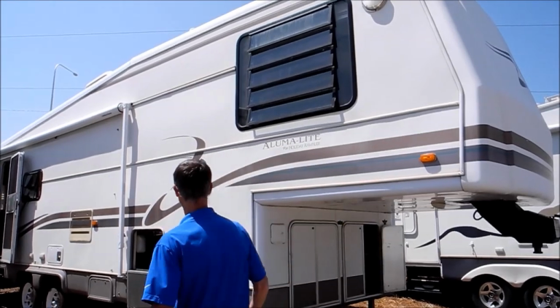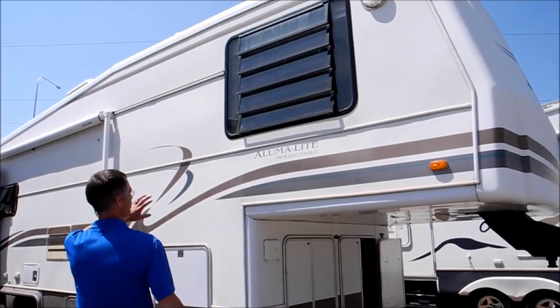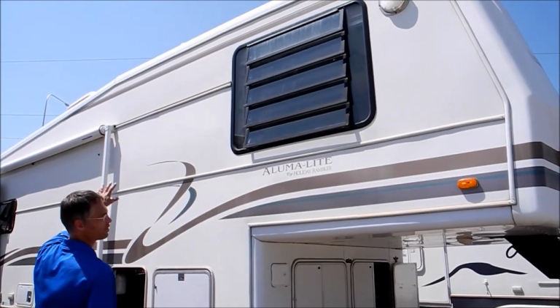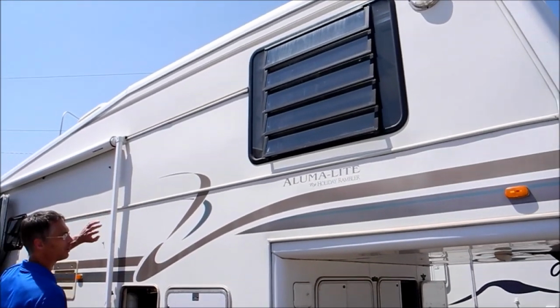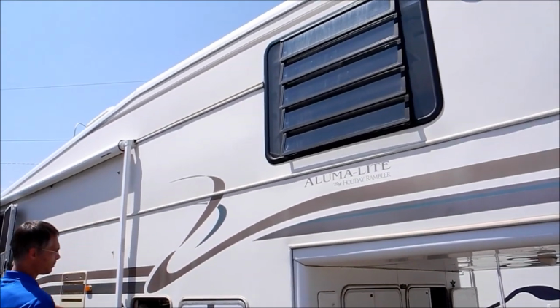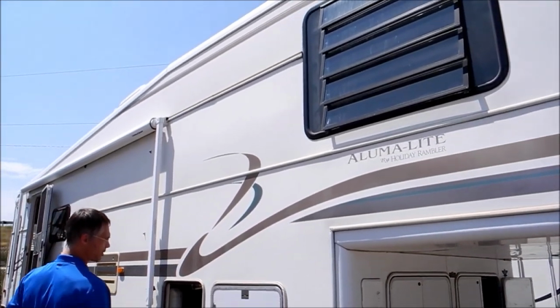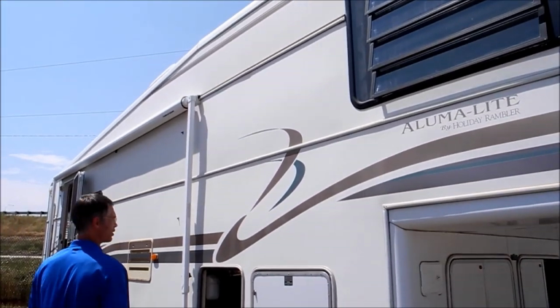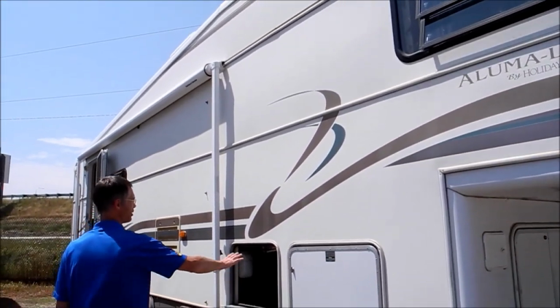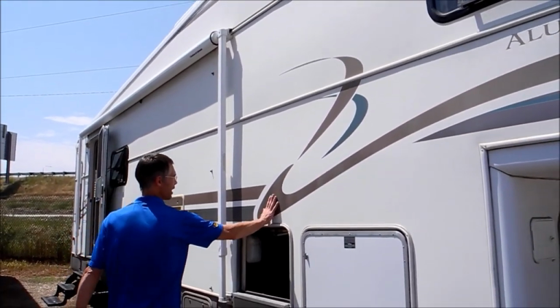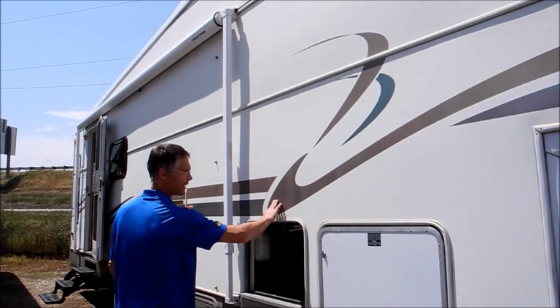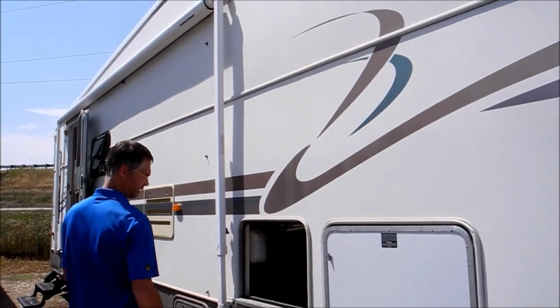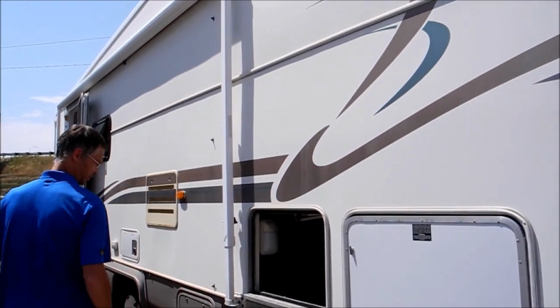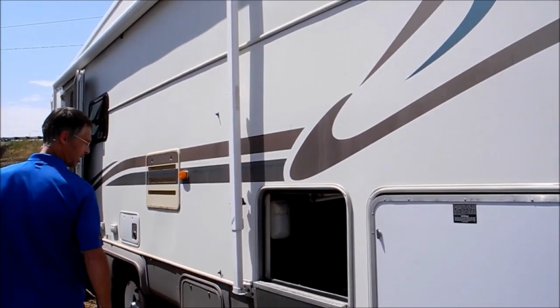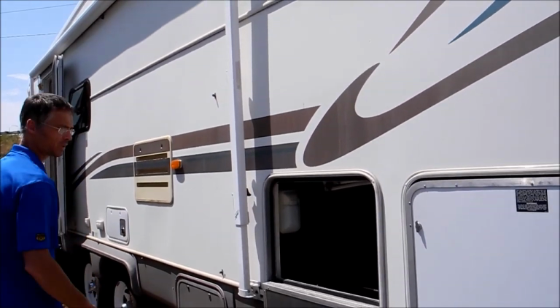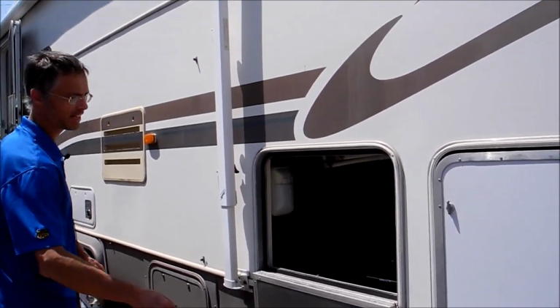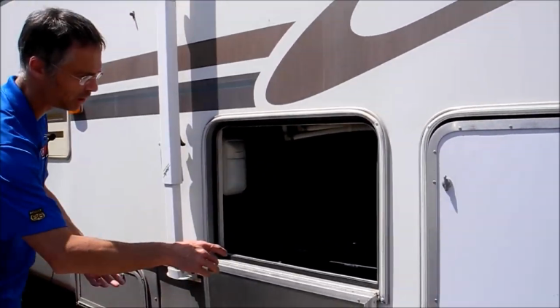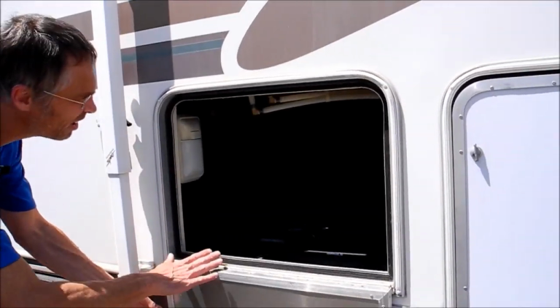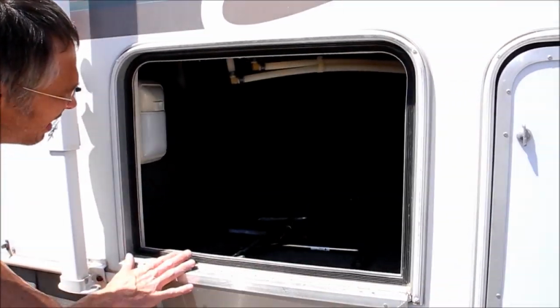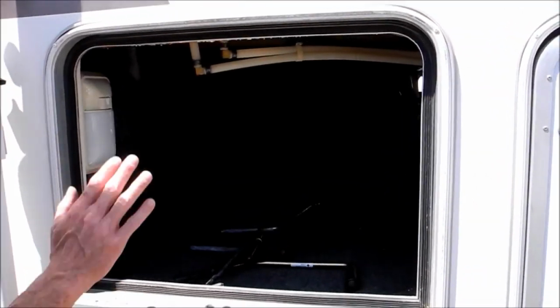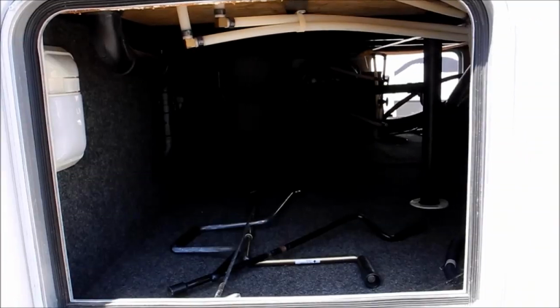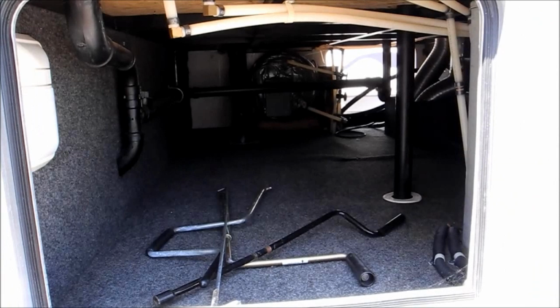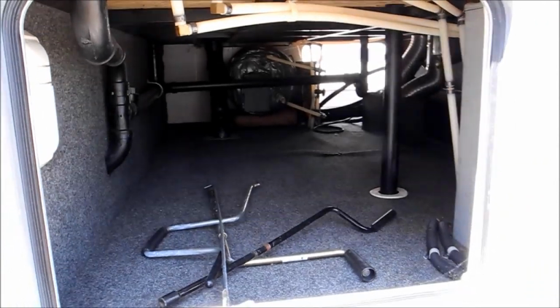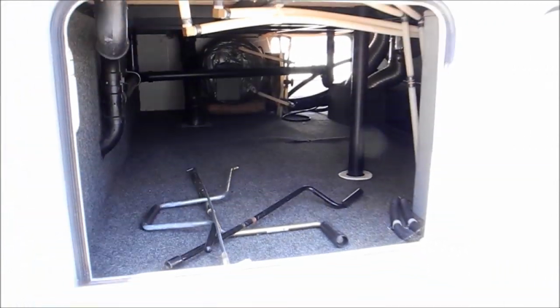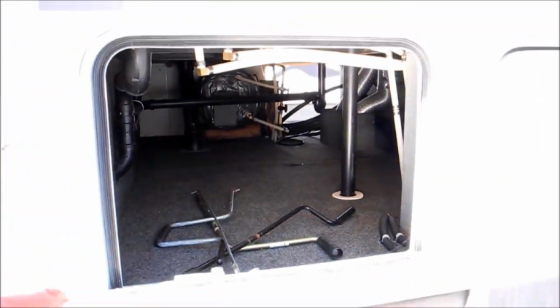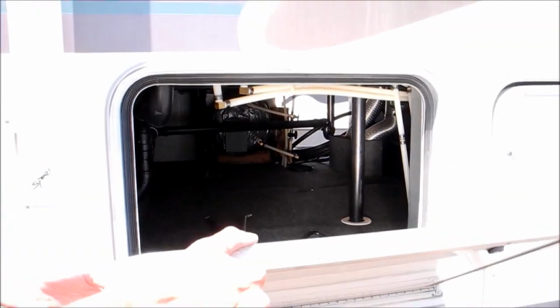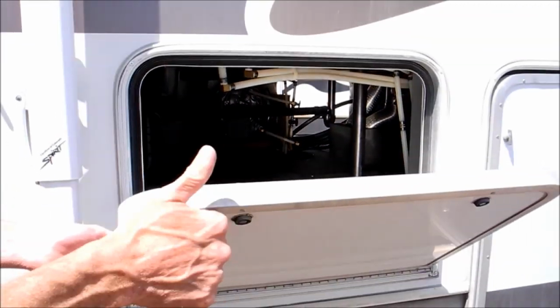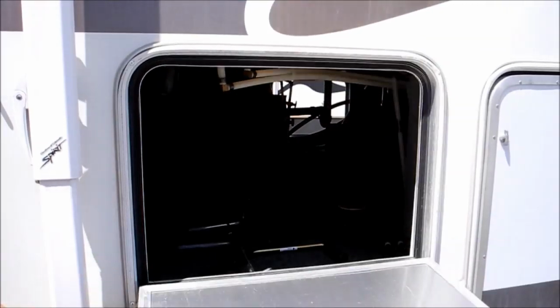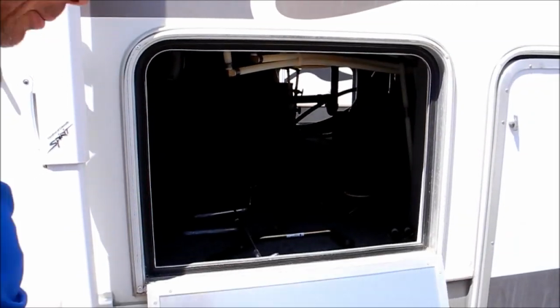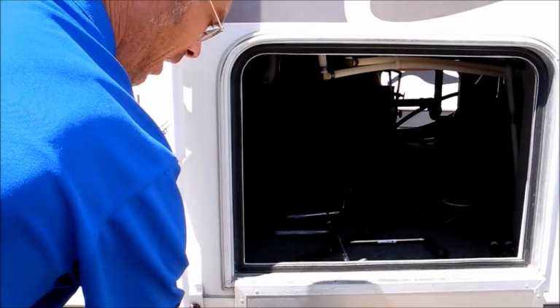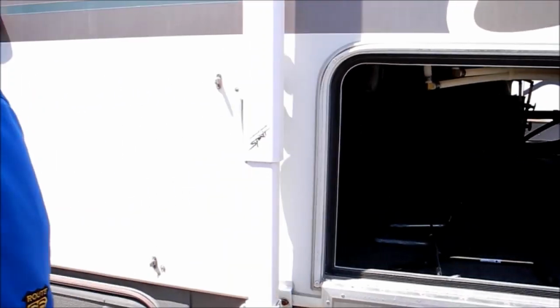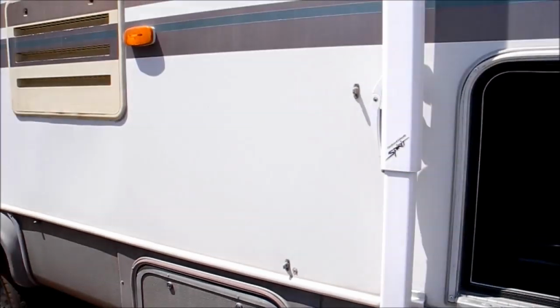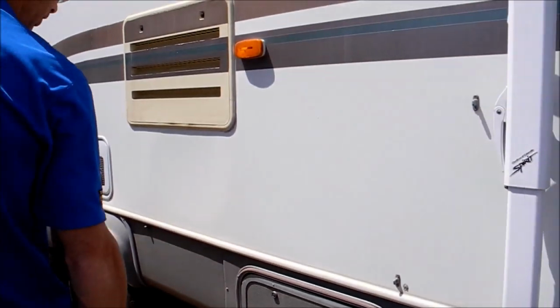The sidewalls look to be in good shape. The stickers are actually in great shape — they're not too faded. You've got a lot of storage here, big pass-through storage and these nice big thick insulated compartment doors. Holiday Rambler is real good at insulation.